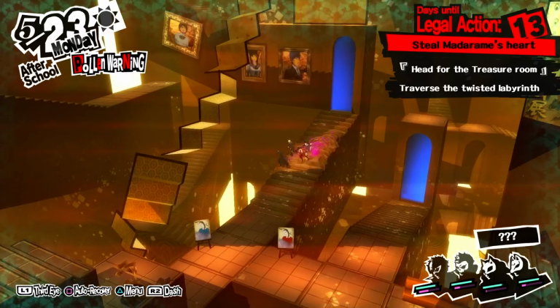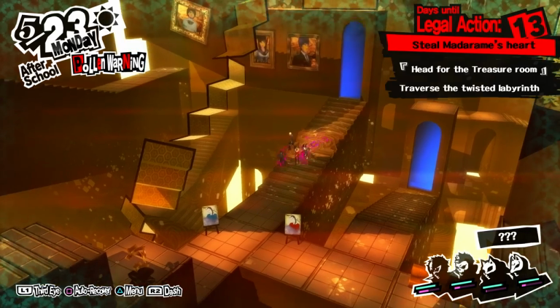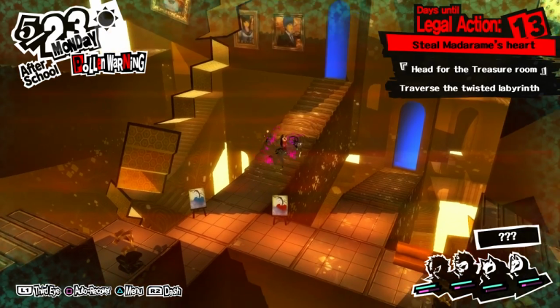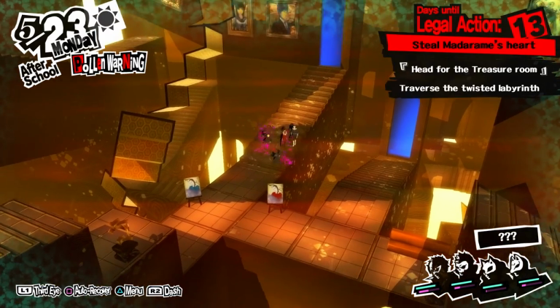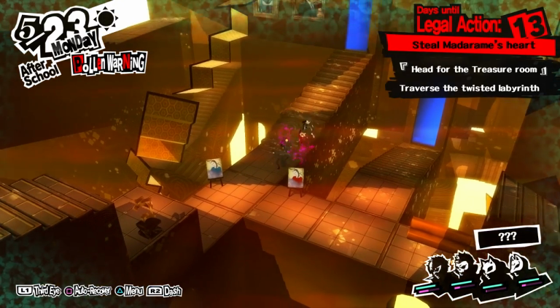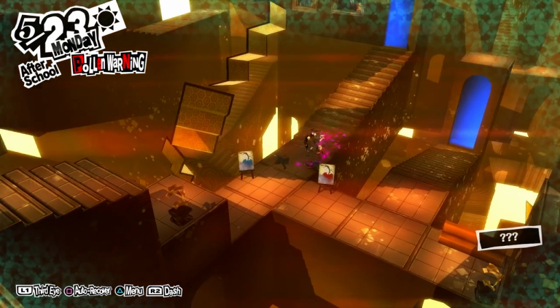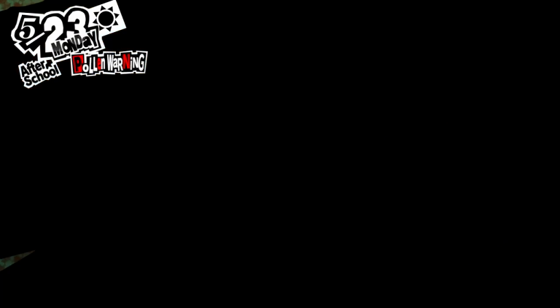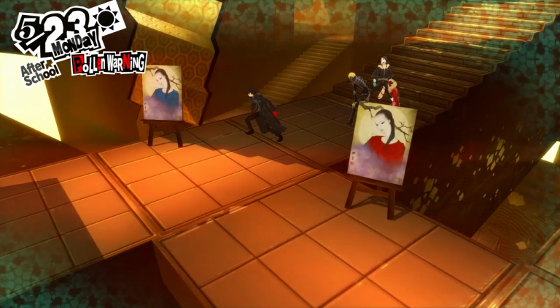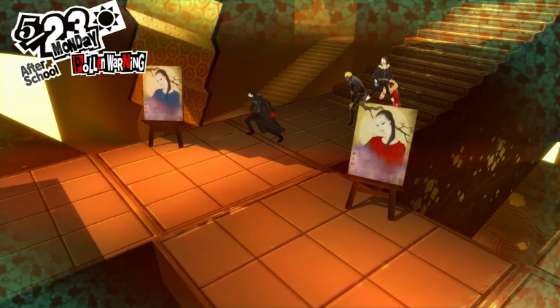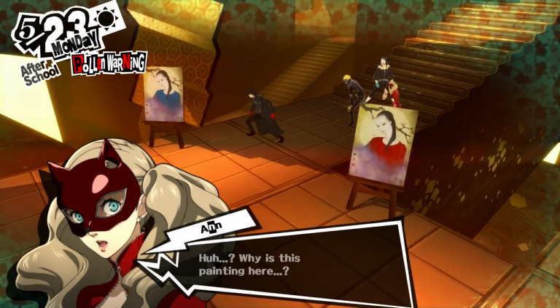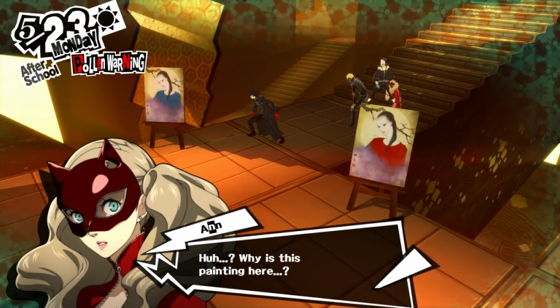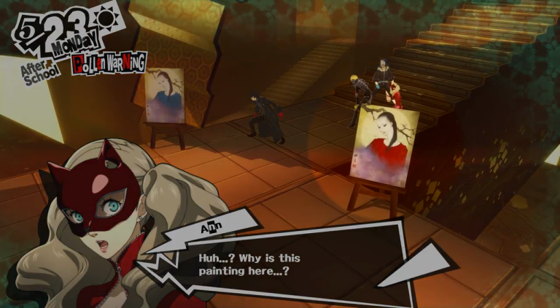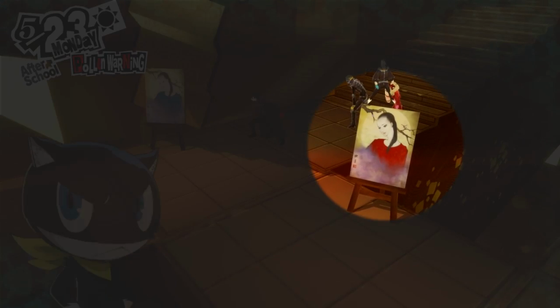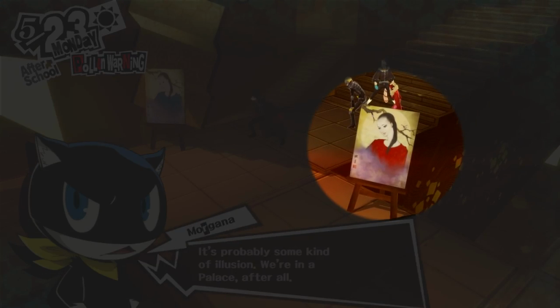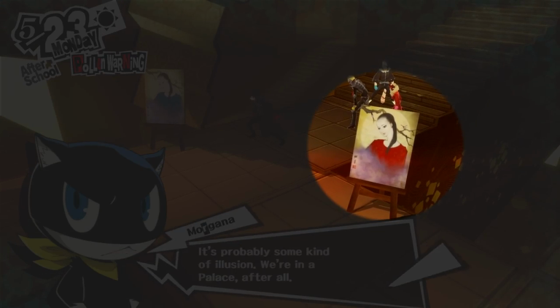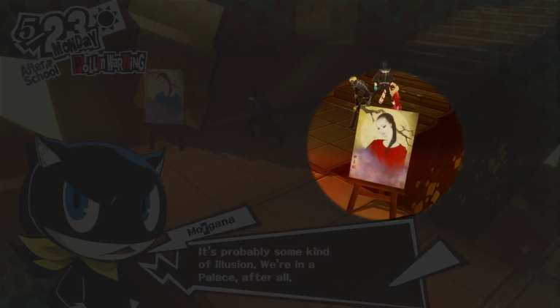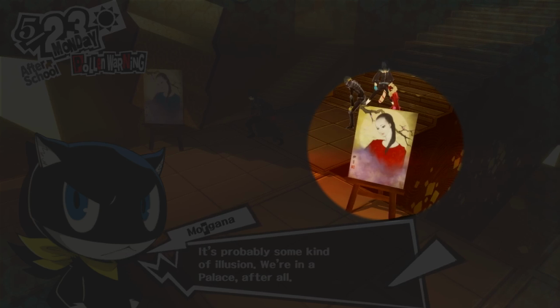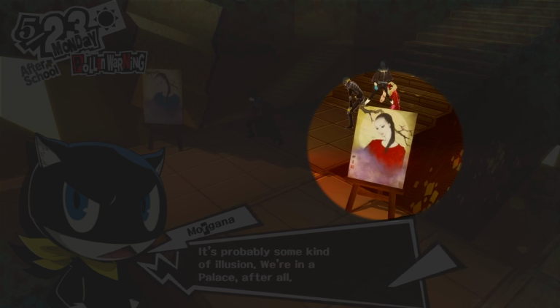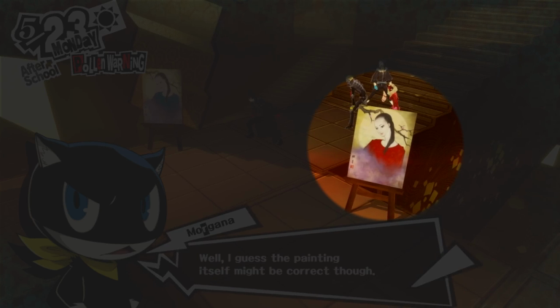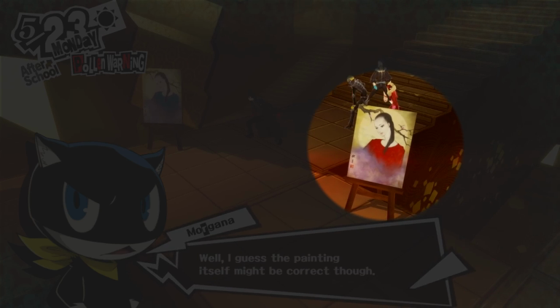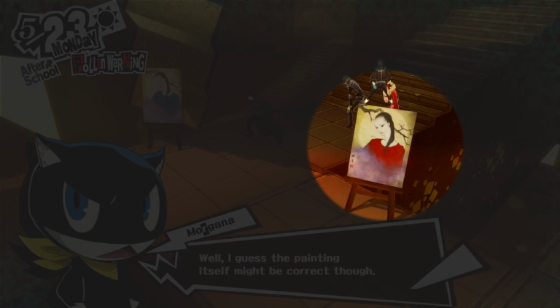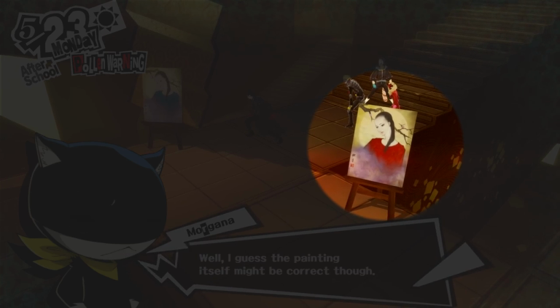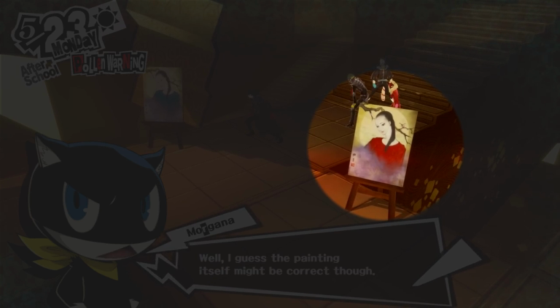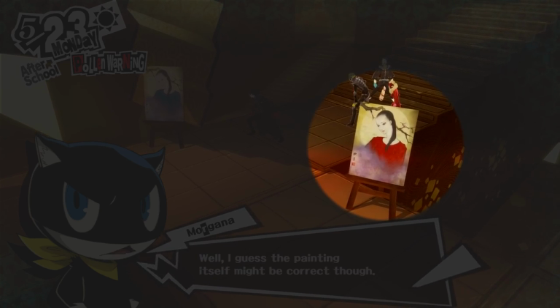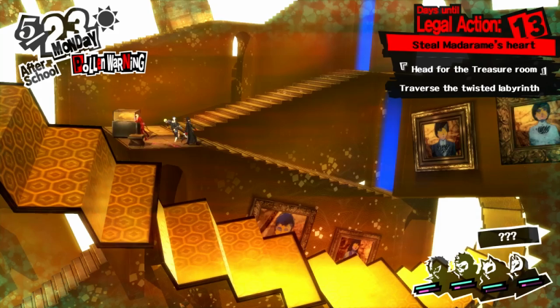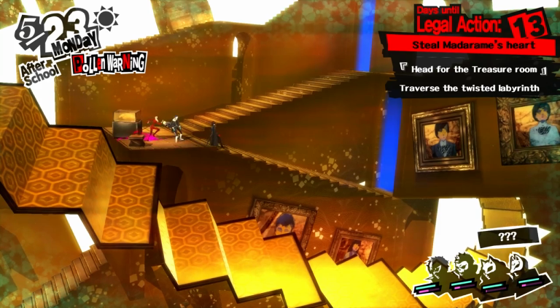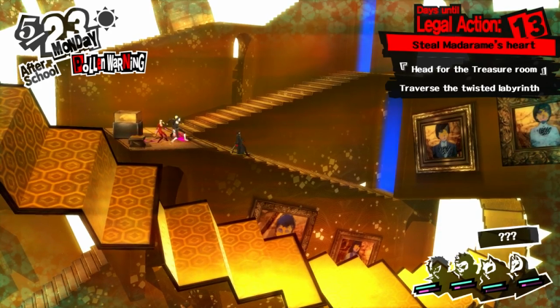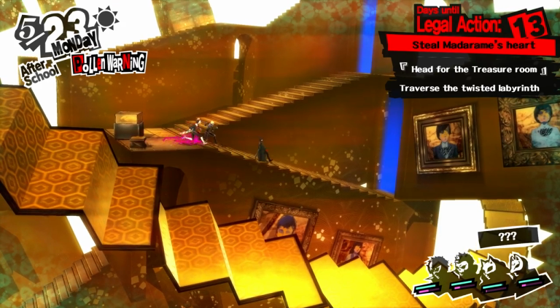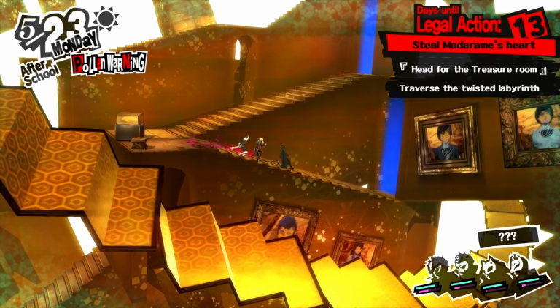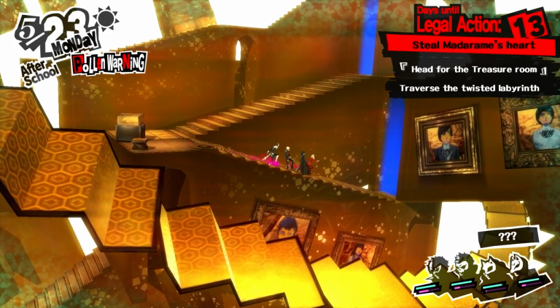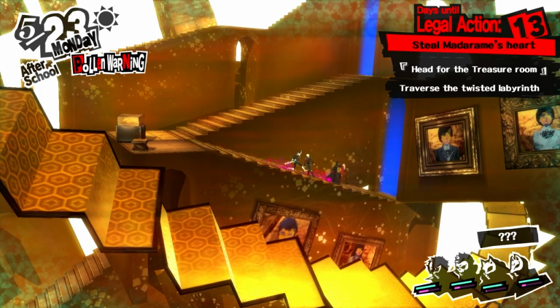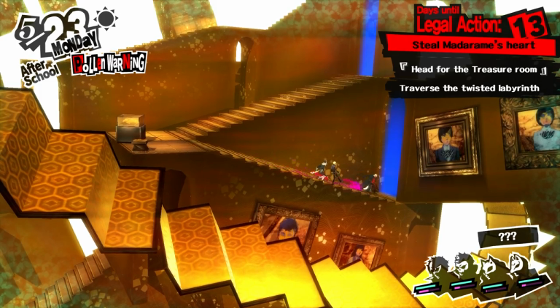All you need to know about the real Sayuri painting is that the woman is dressed in red, a part of her hair is draped over her shoulder, and there's a tree branch in the background. Any paintings that are missing any of these features are the fakes.